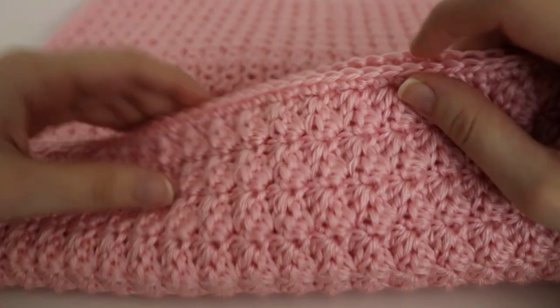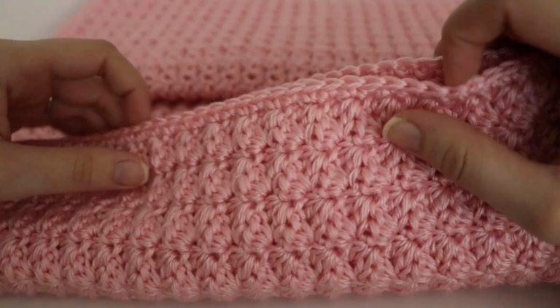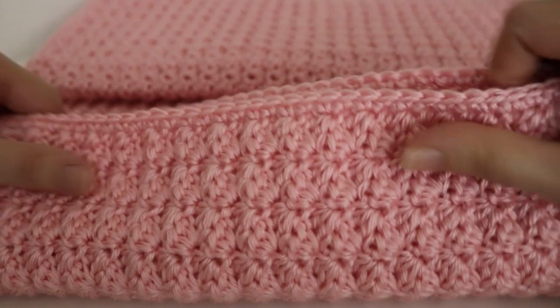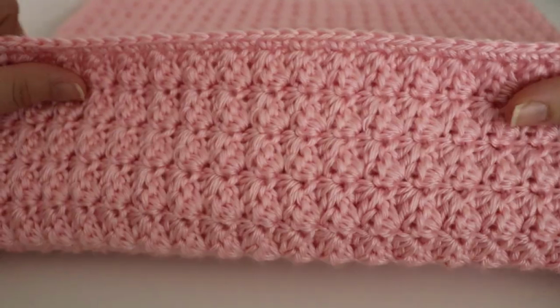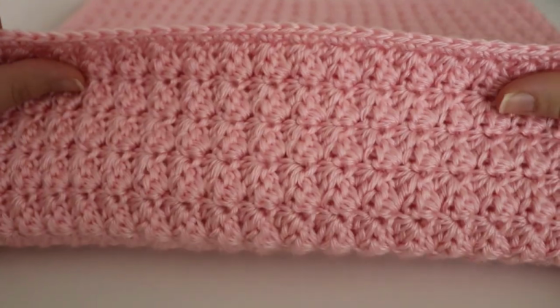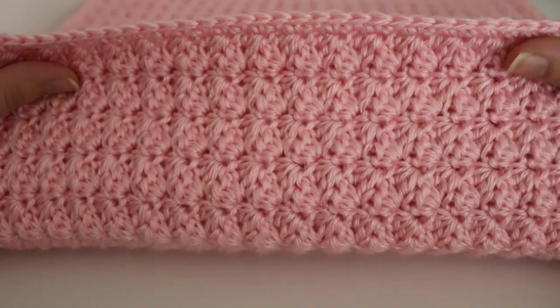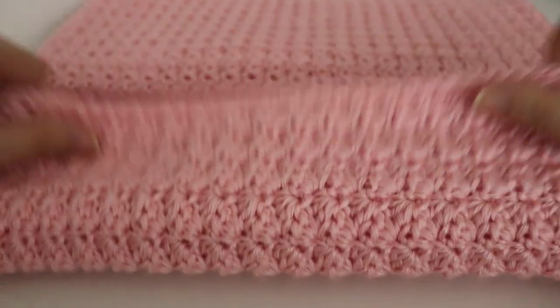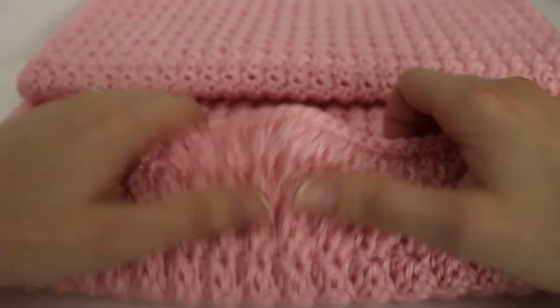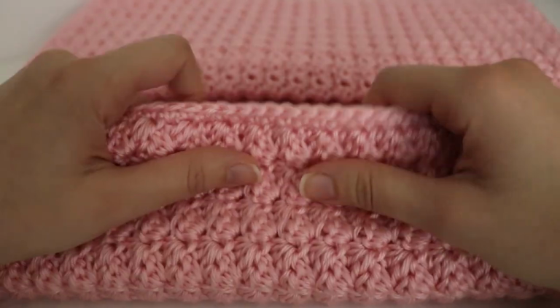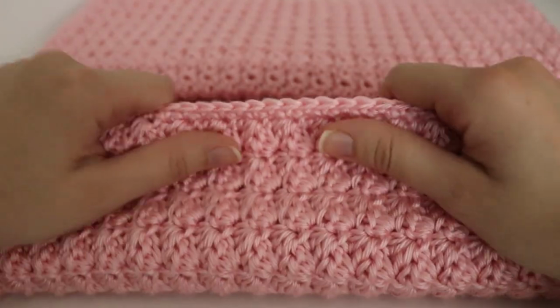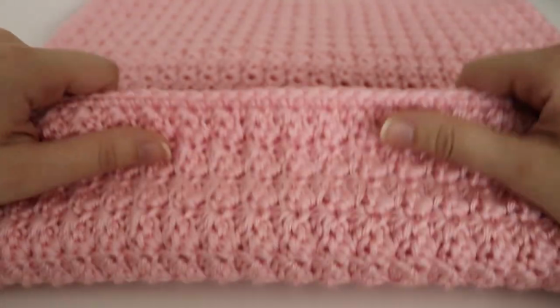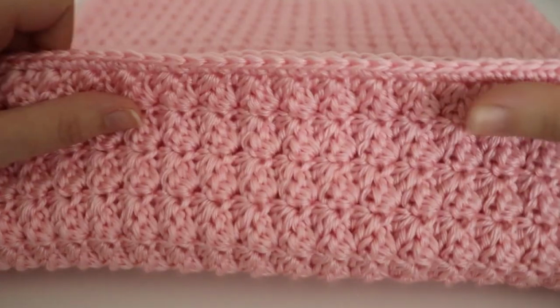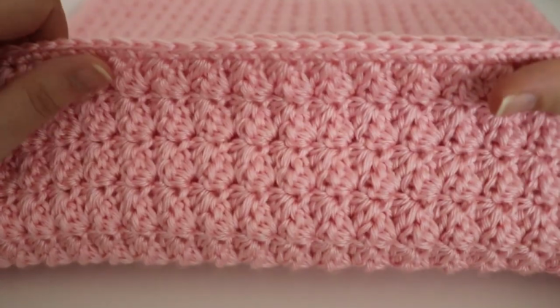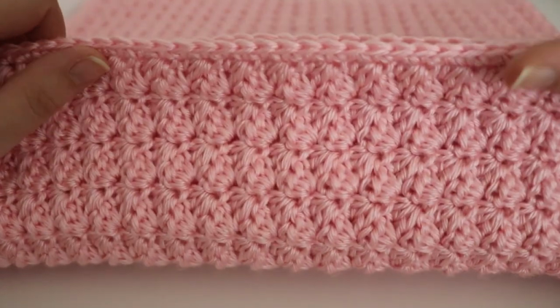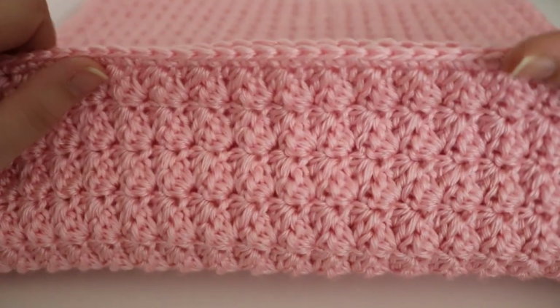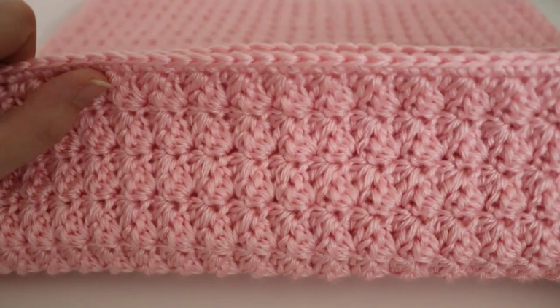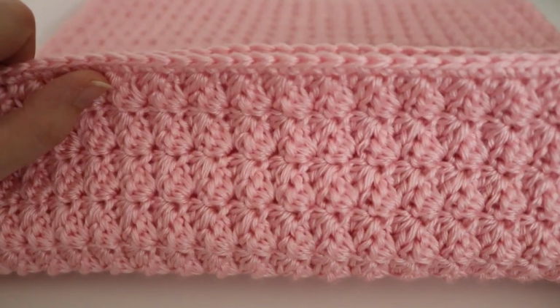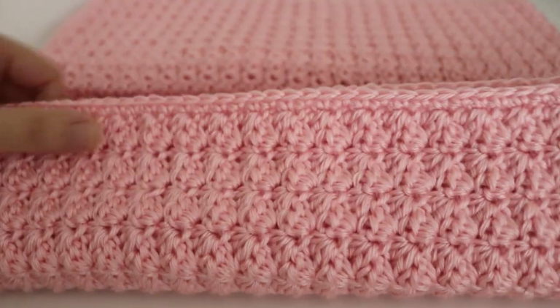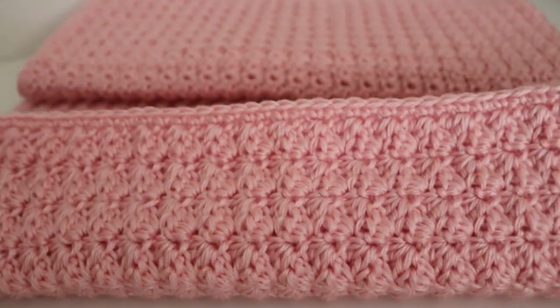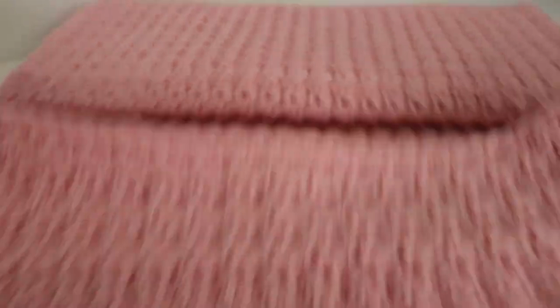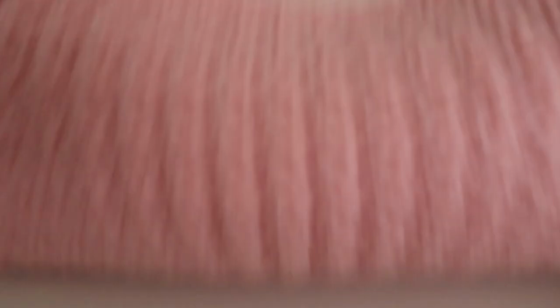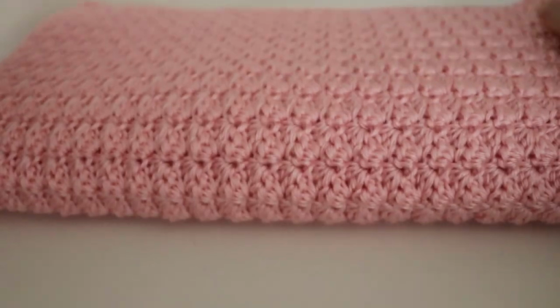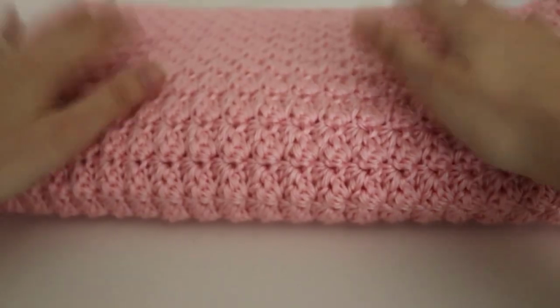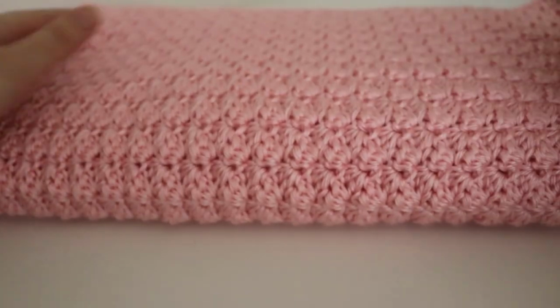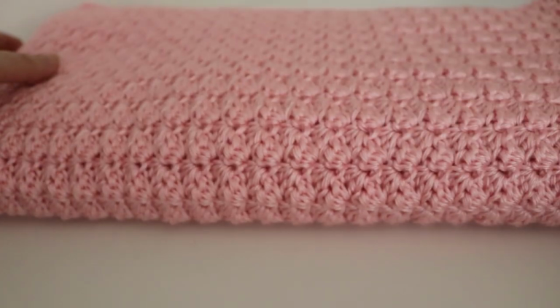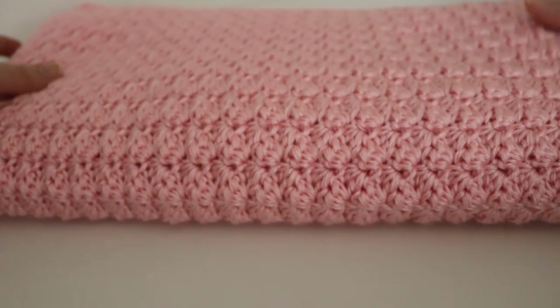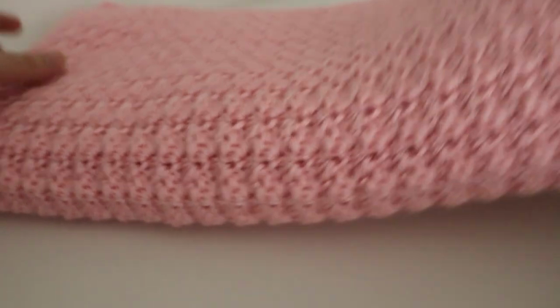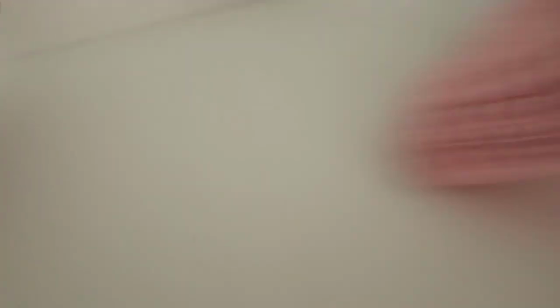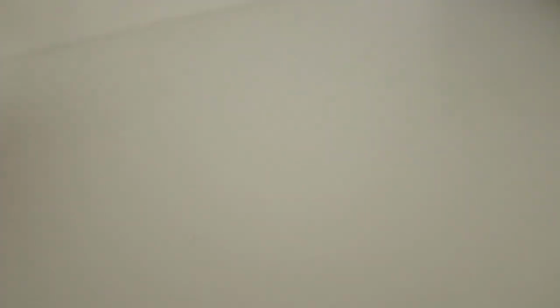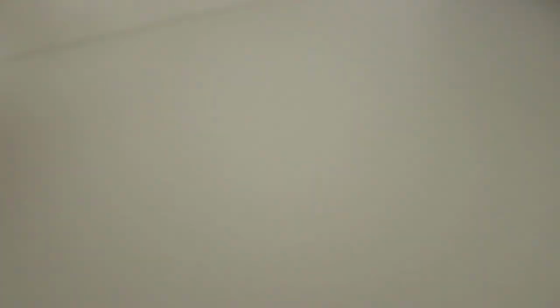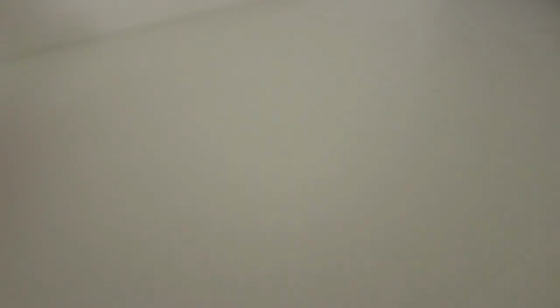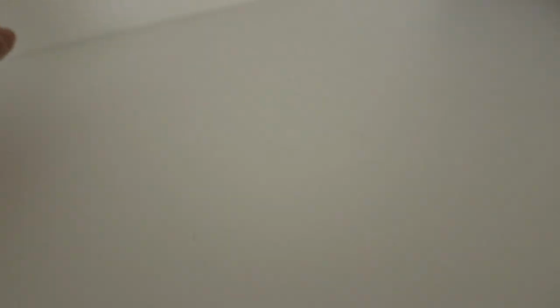I really like how it turned out. It's very soft and squishy and has that nice texture to it. So I'm excited to add that to my Etsy shop soon.